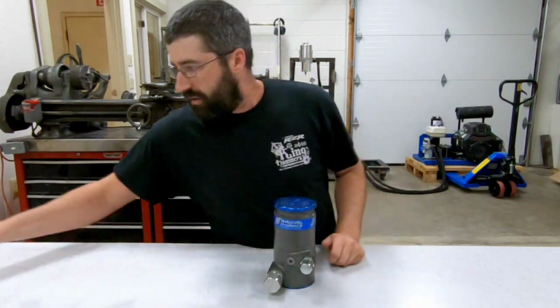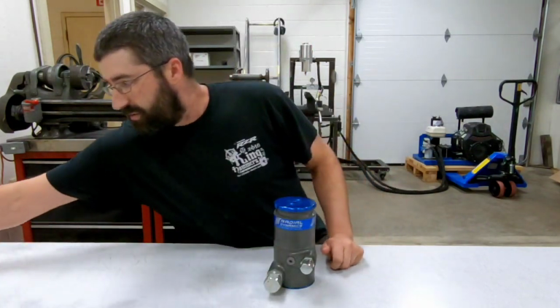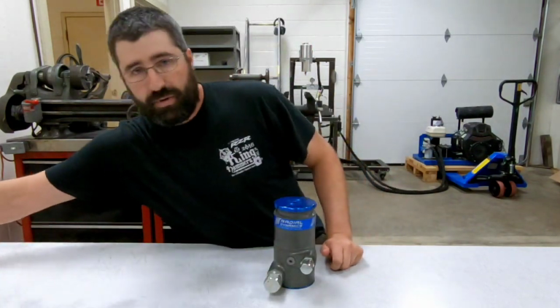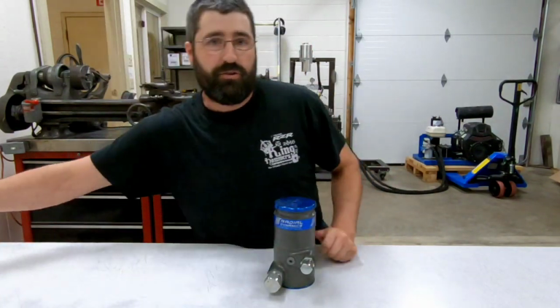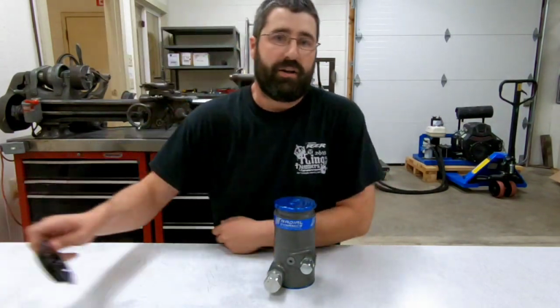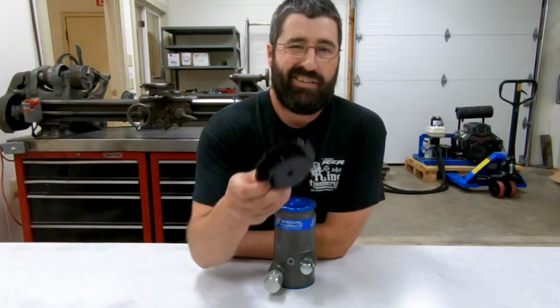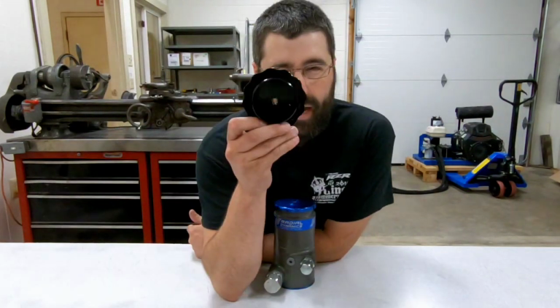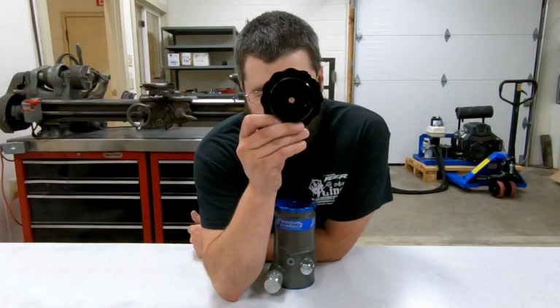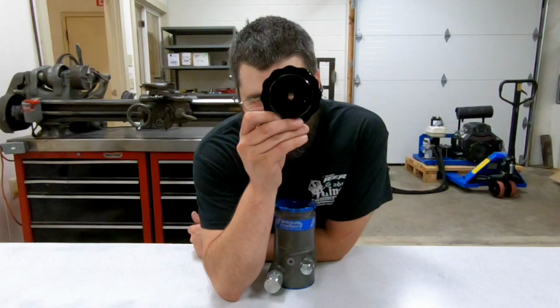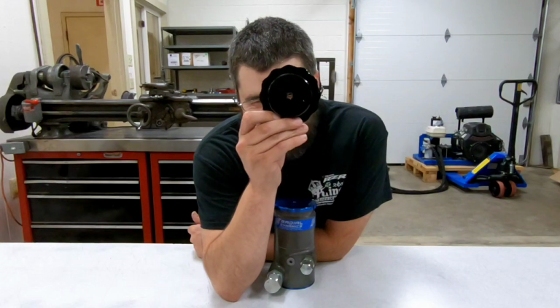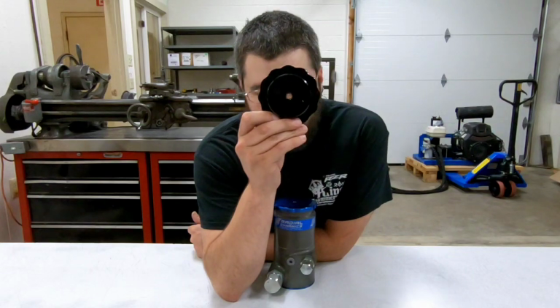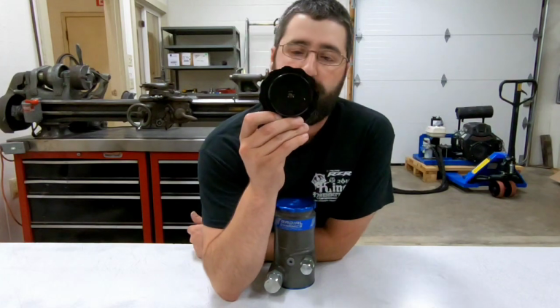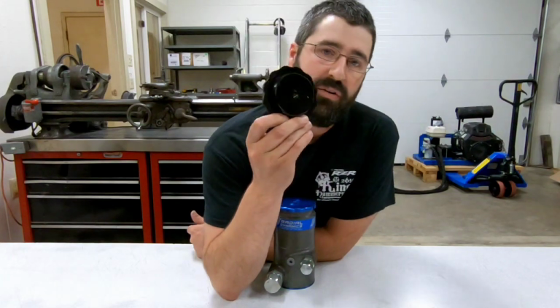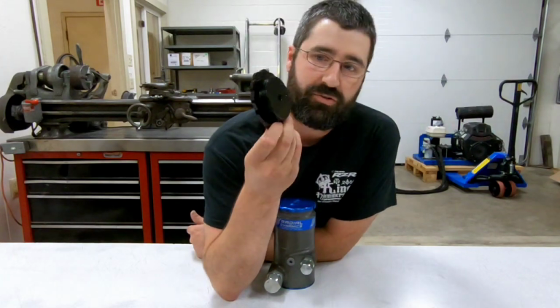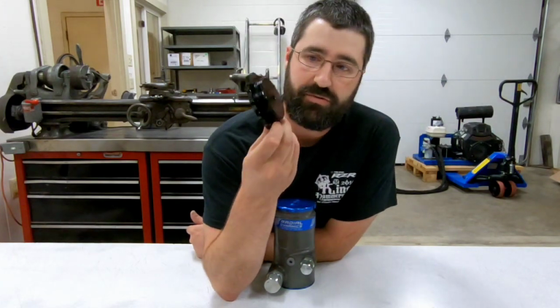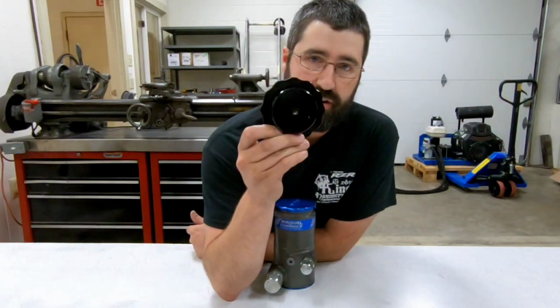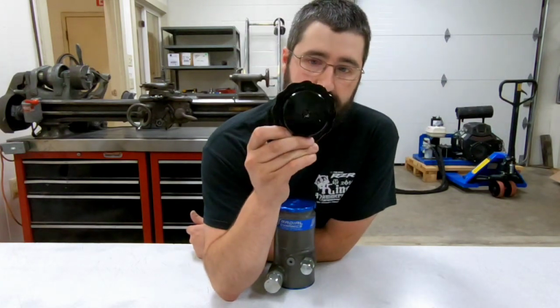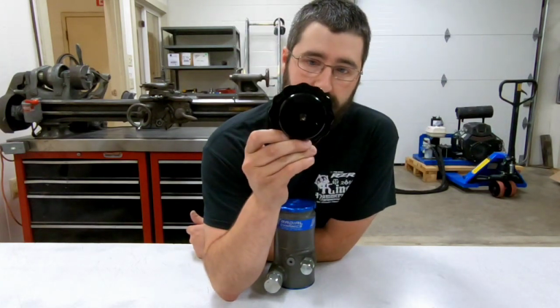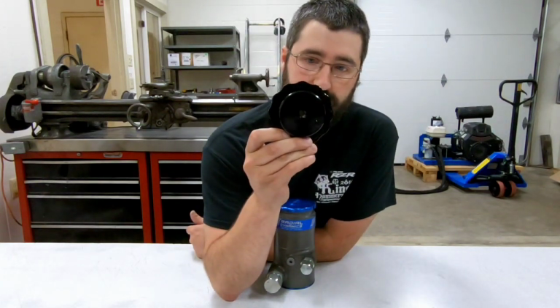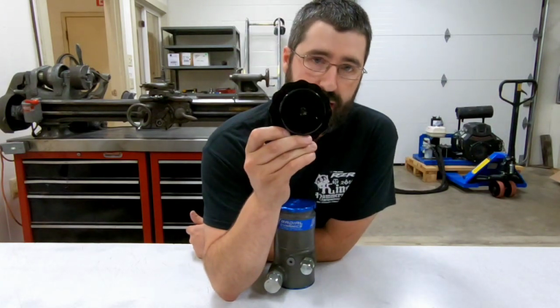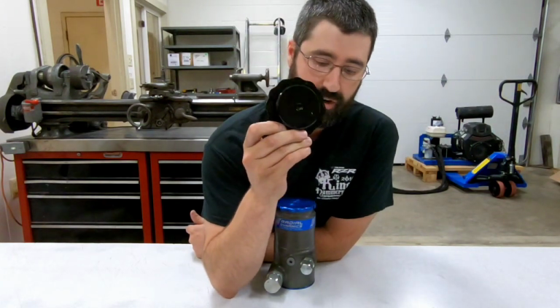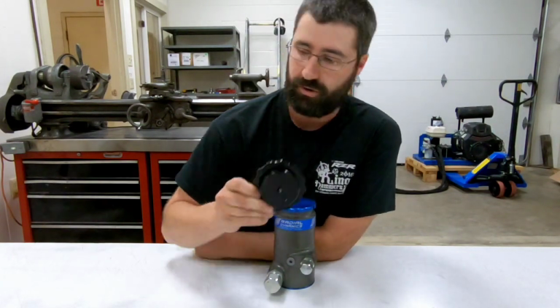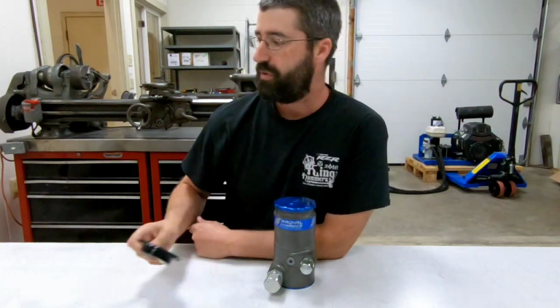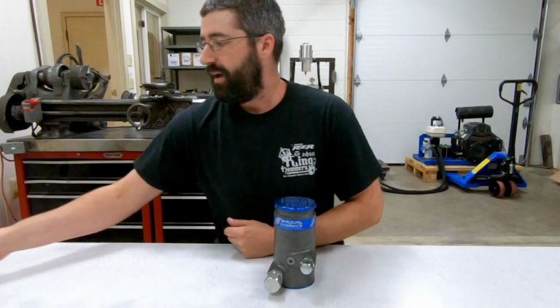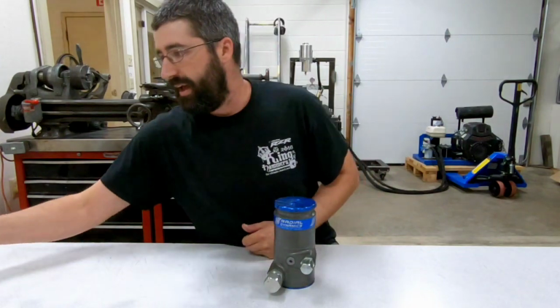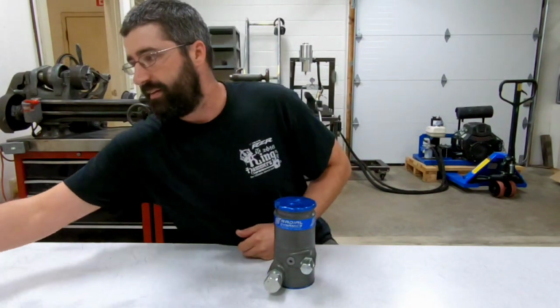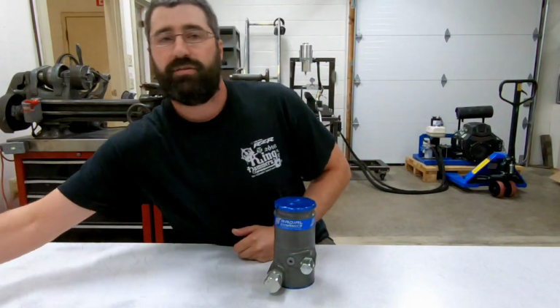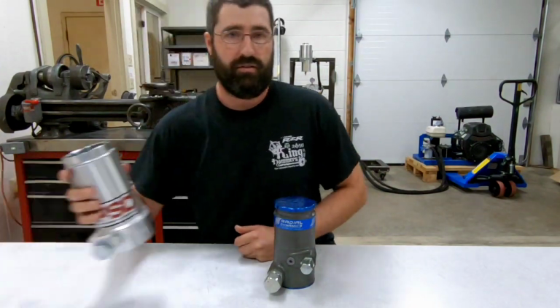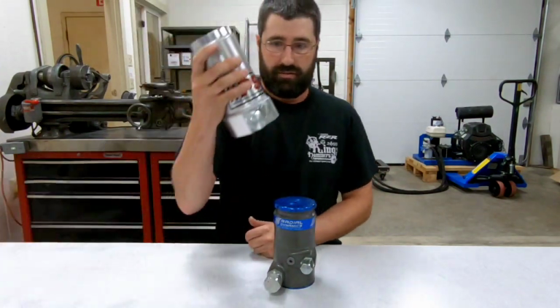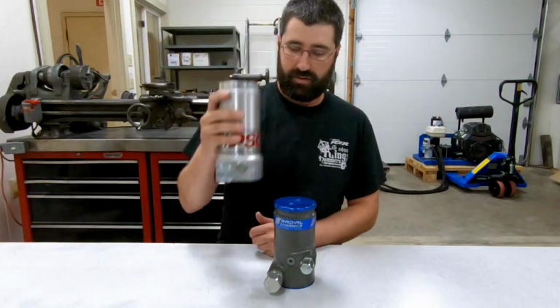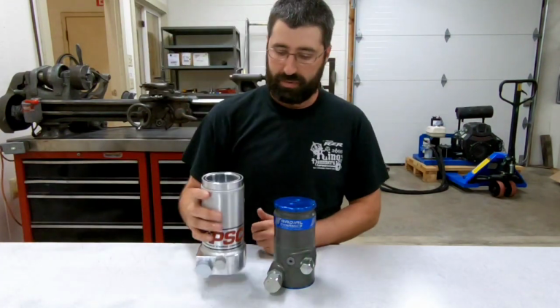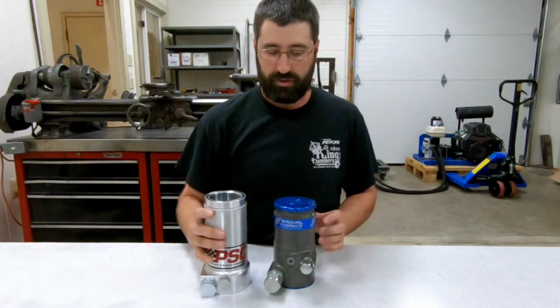This is compared to my competitor's cap, which has a vent port straight through the center of it — just drilled and tapped straight through.